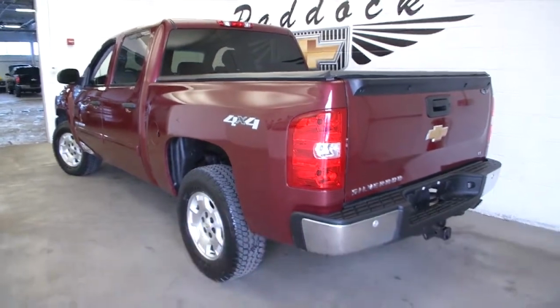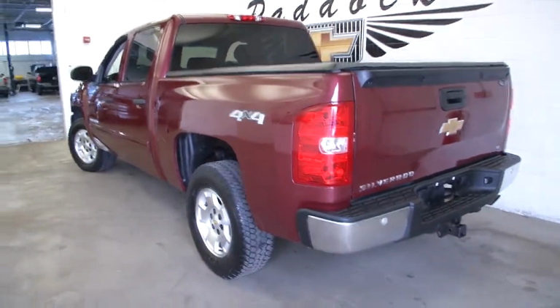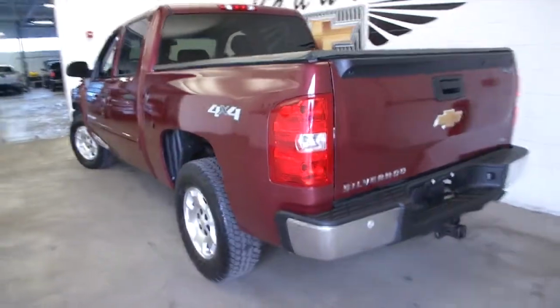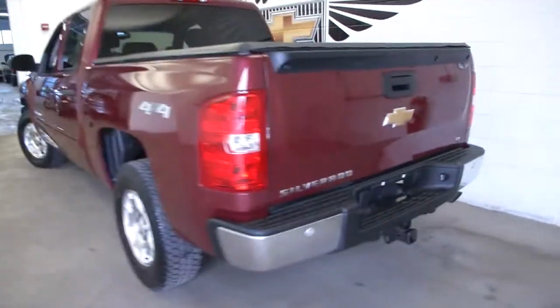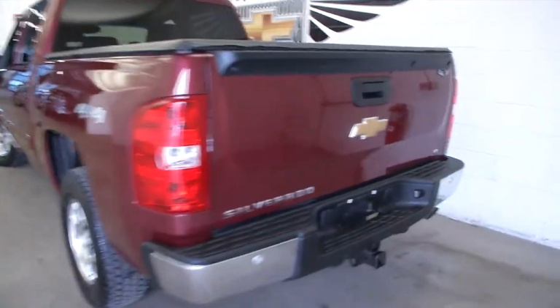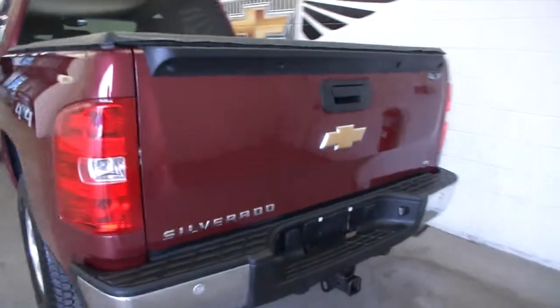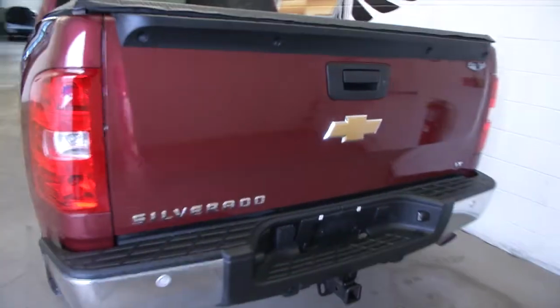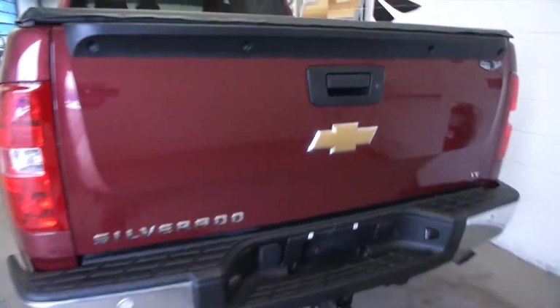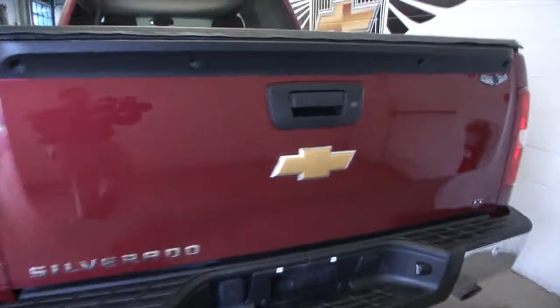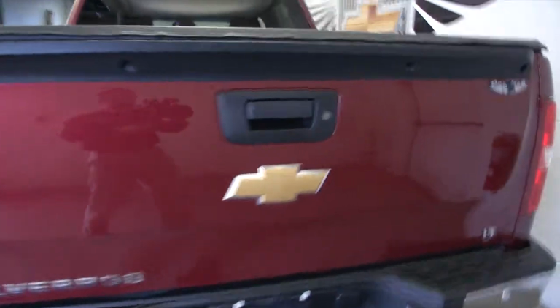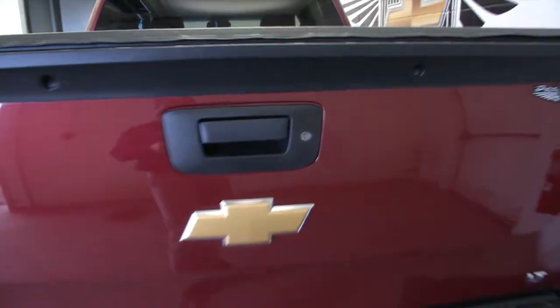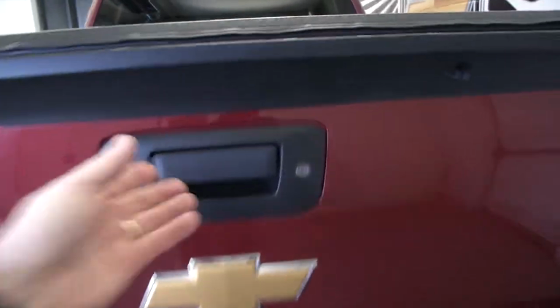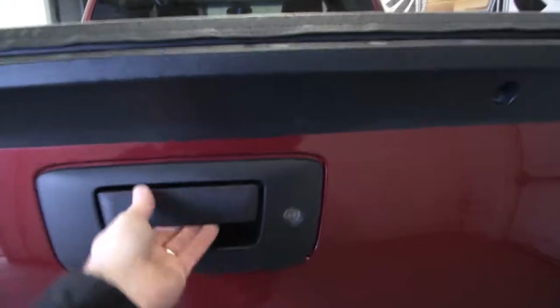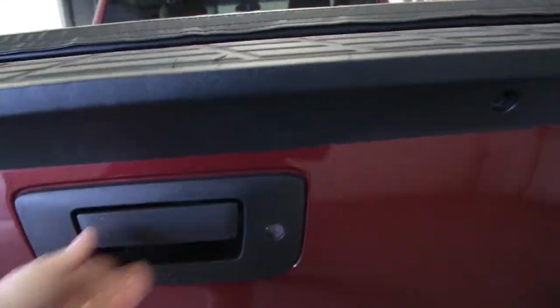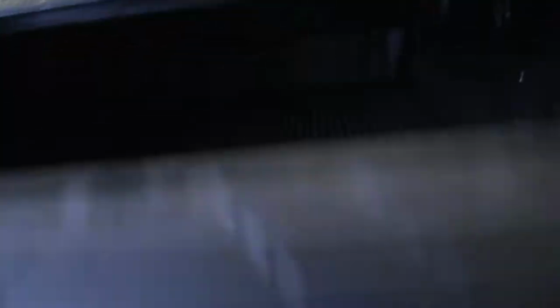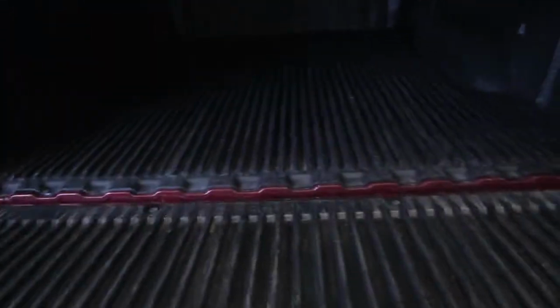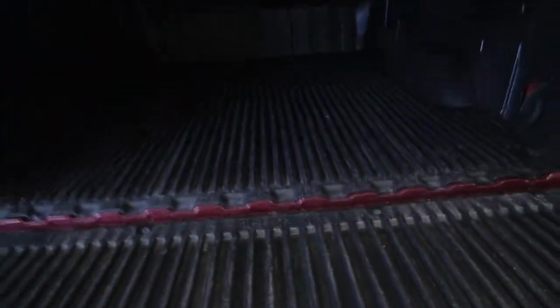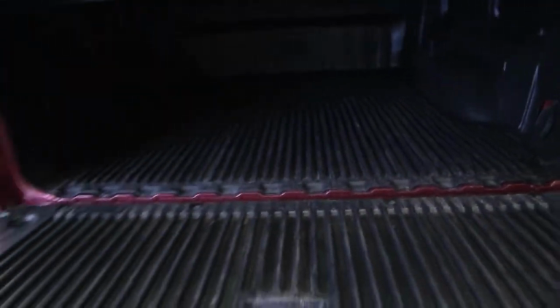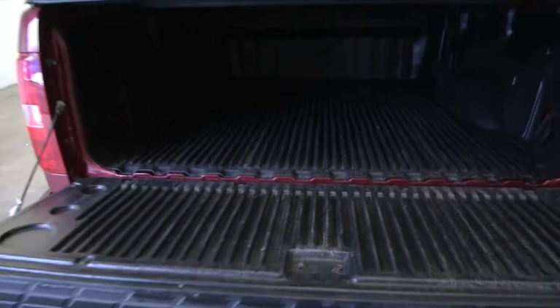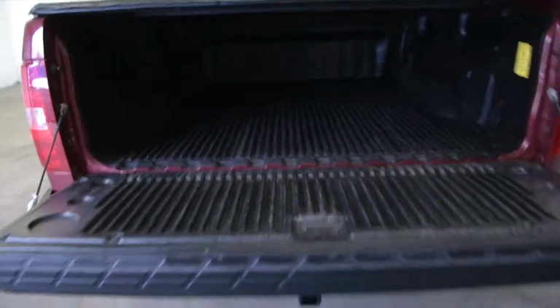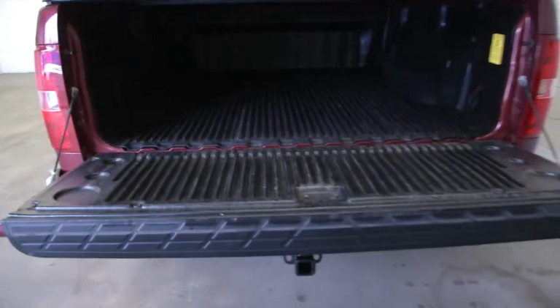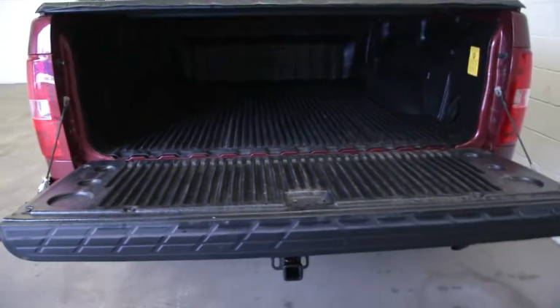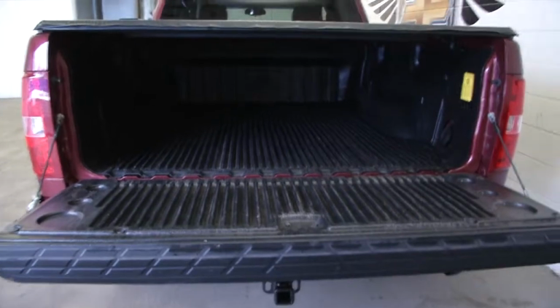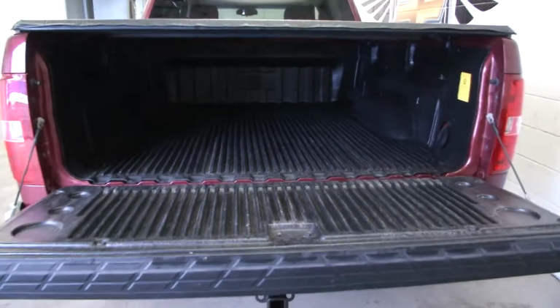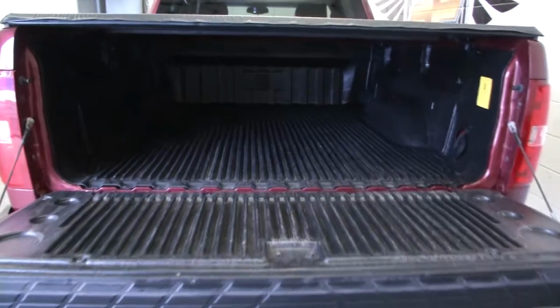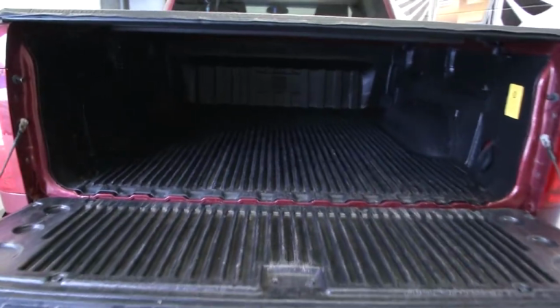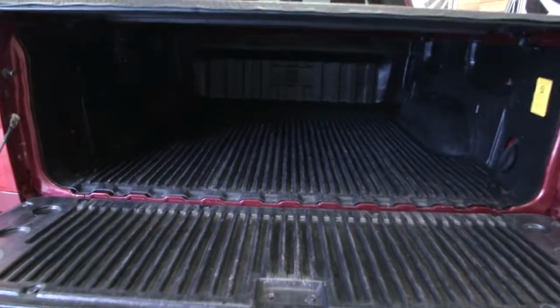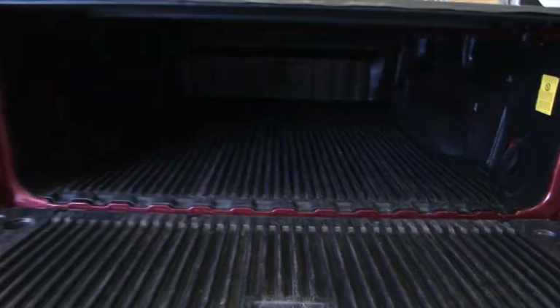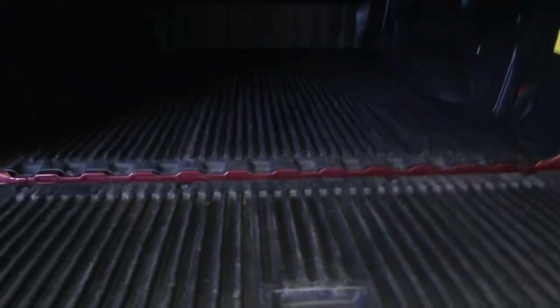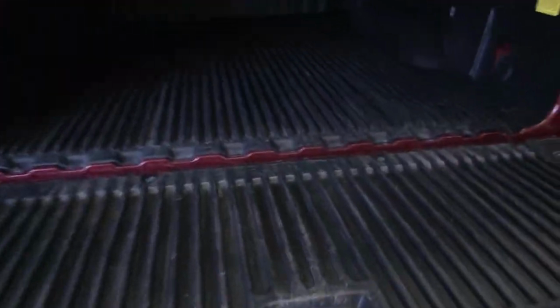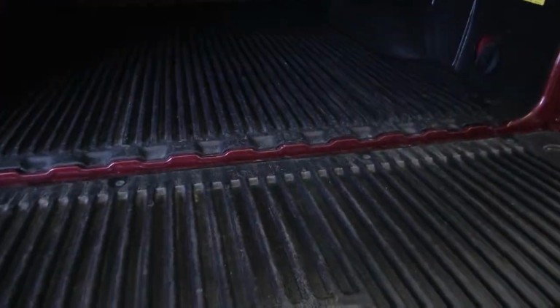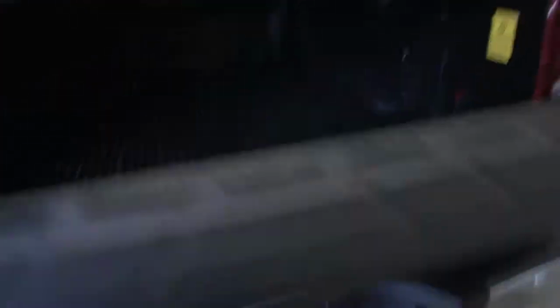In this video walk around, we're going to start at the back of the vehicle, work our way to the front of the vehicle, and help you see everything this Silverado's got to offer. The first thing you see is a bed liner in real good condition.